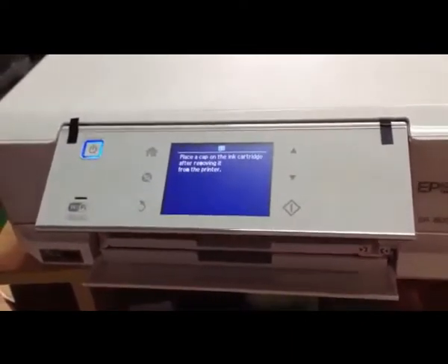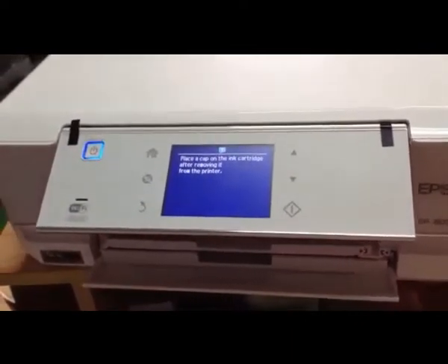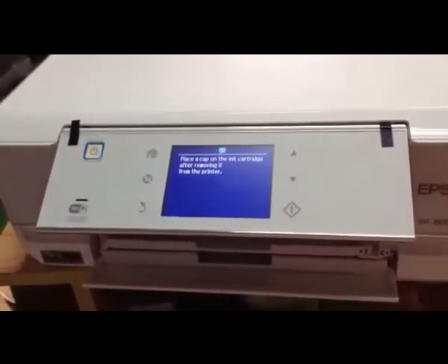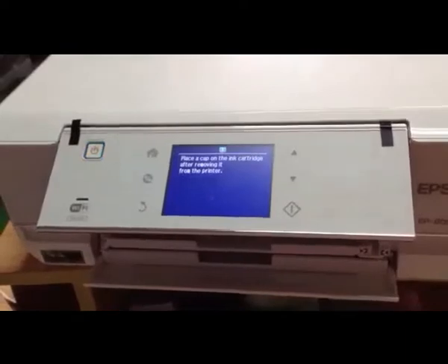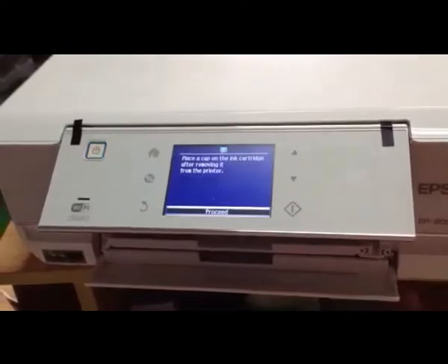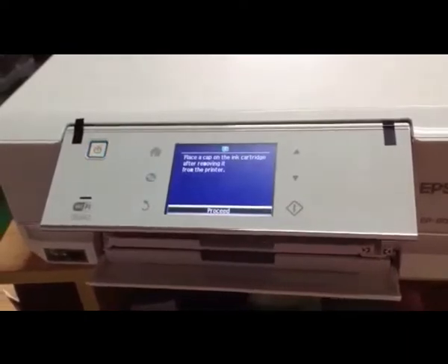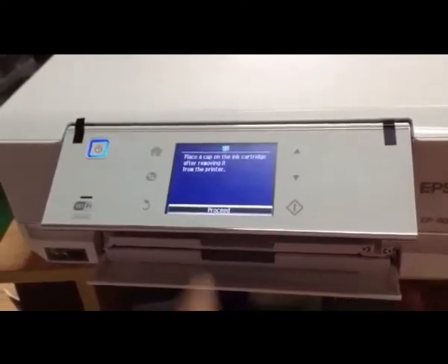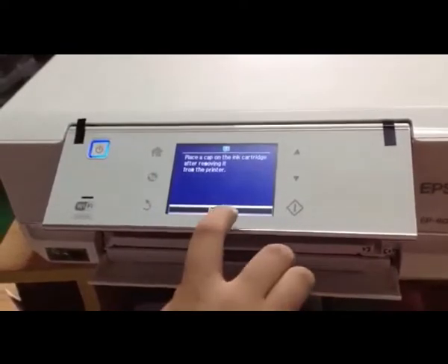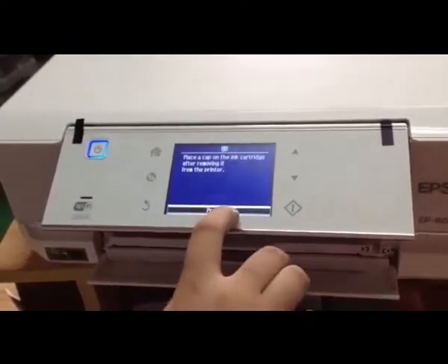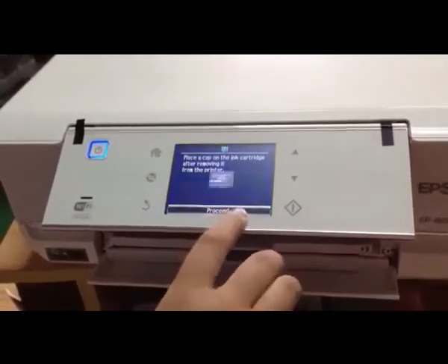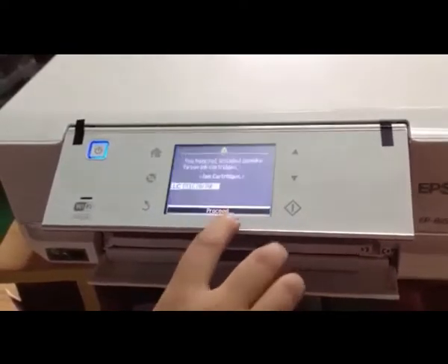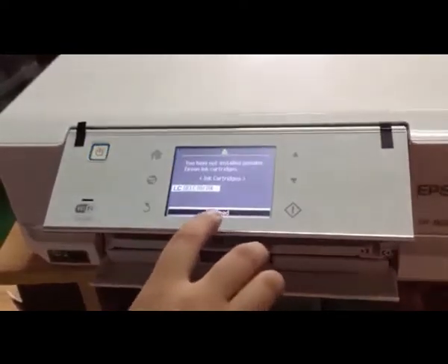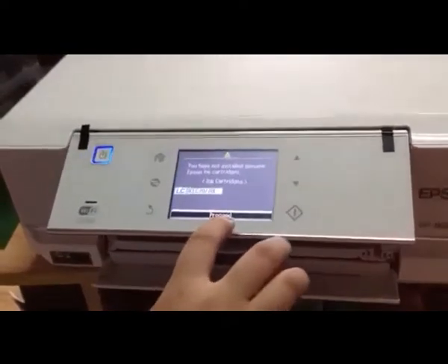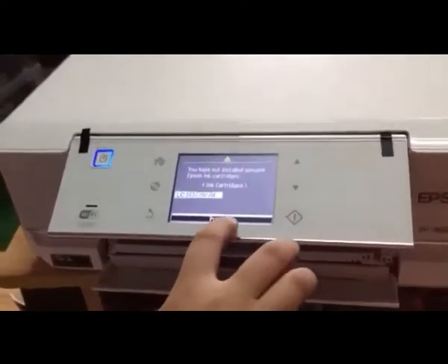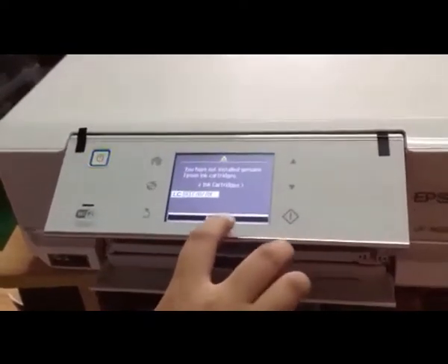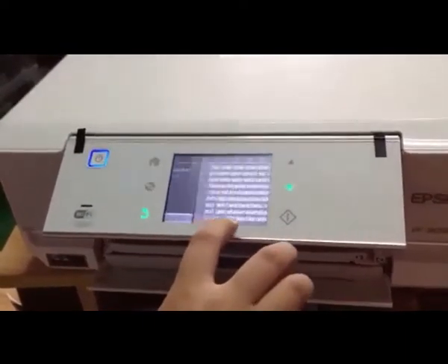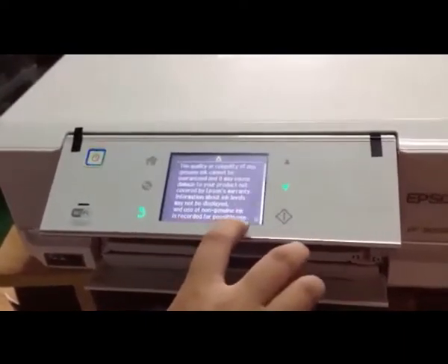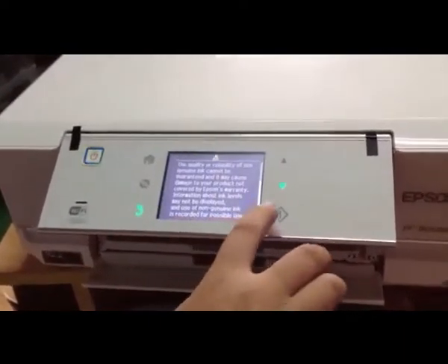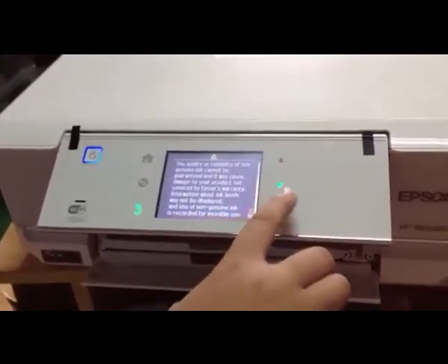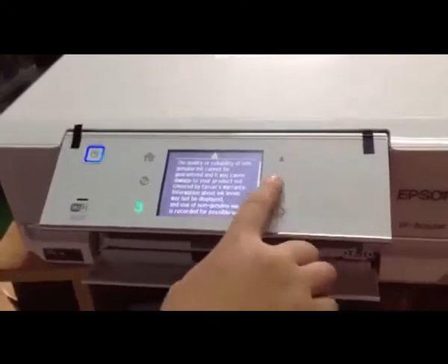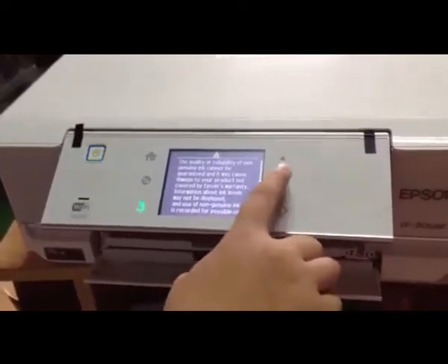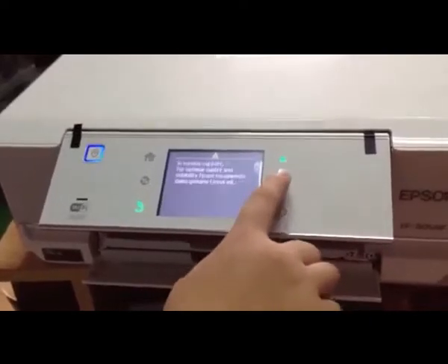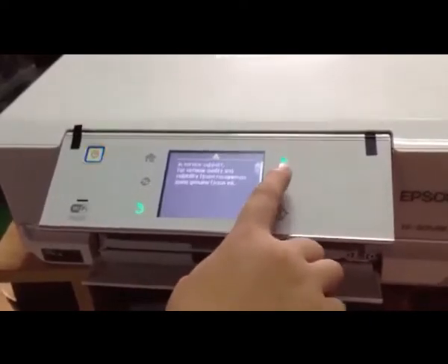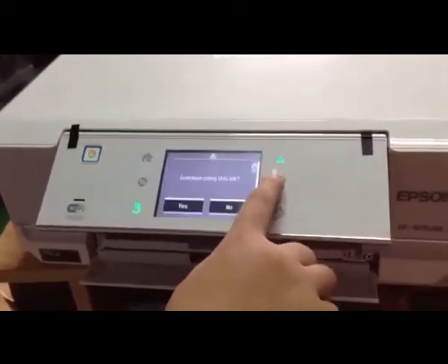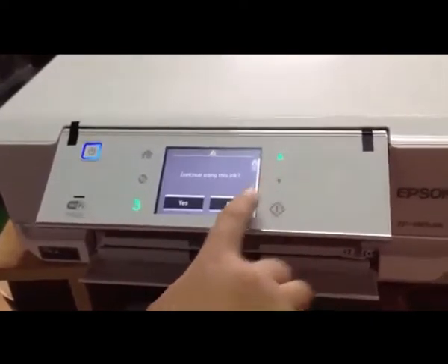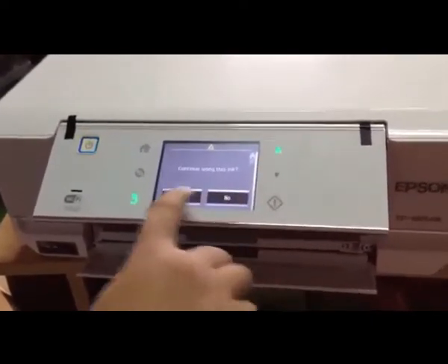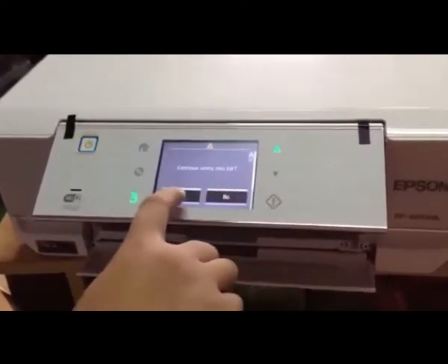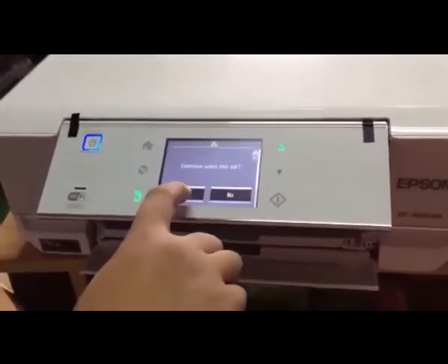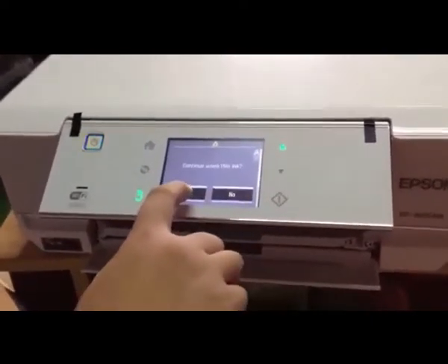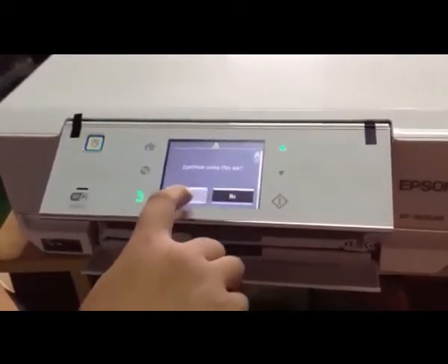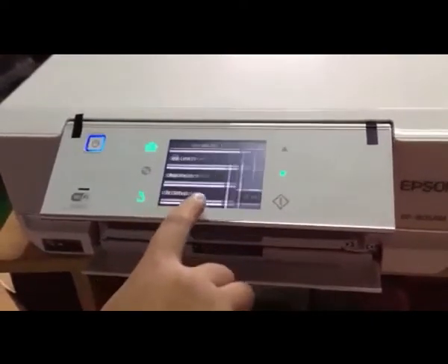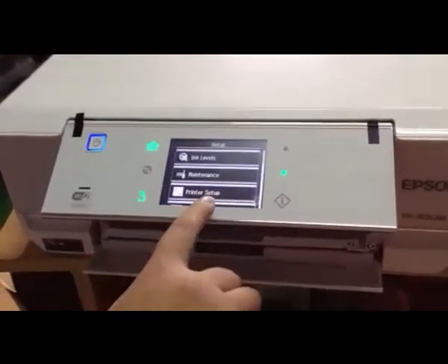The printer will show that we installed a non-genuine ink. Now press OK, press Yes. You can see the ink level is back to full.